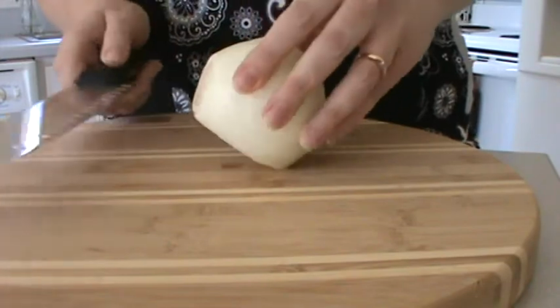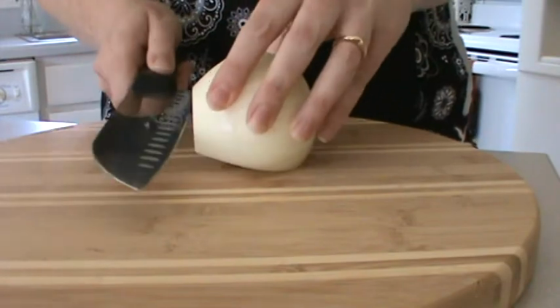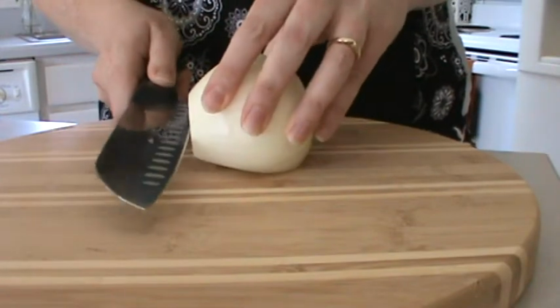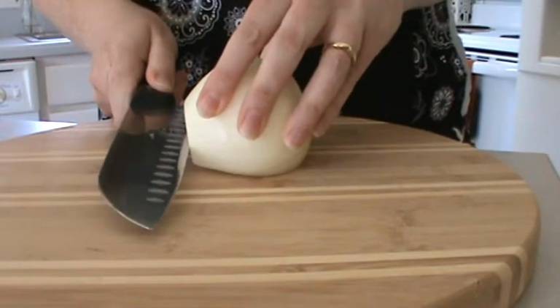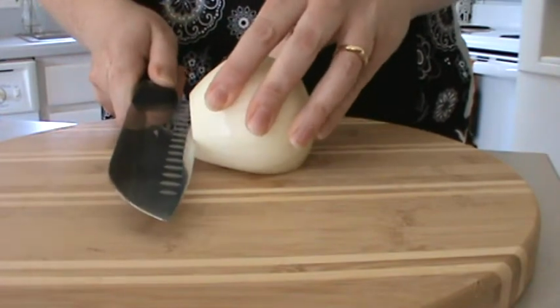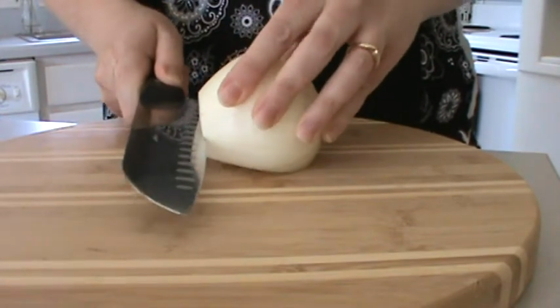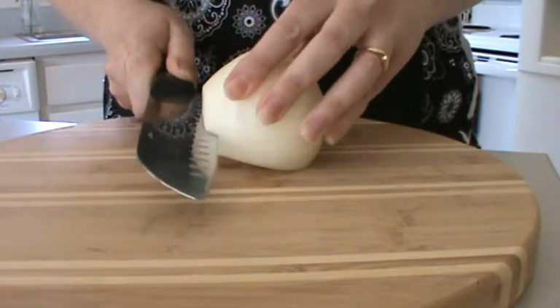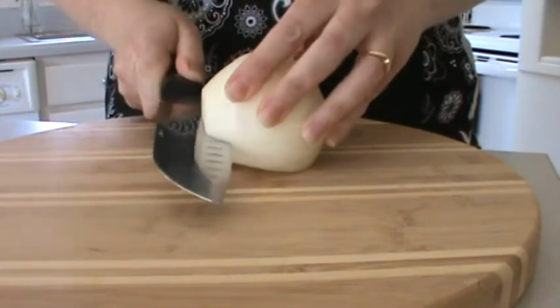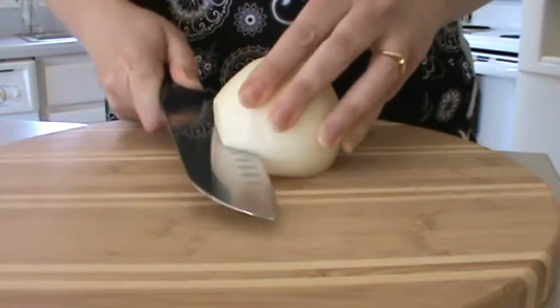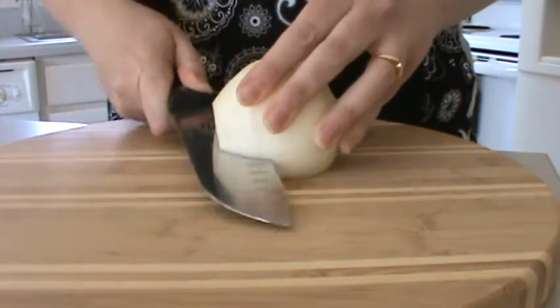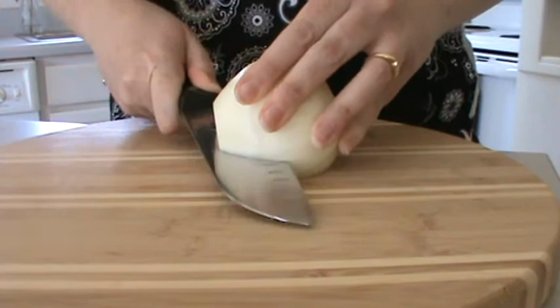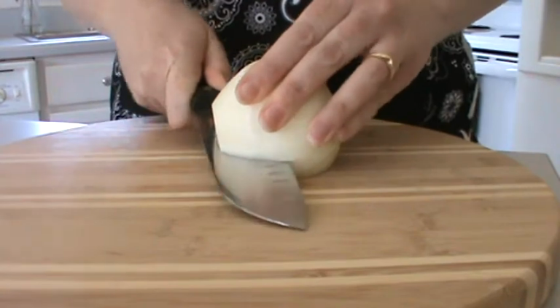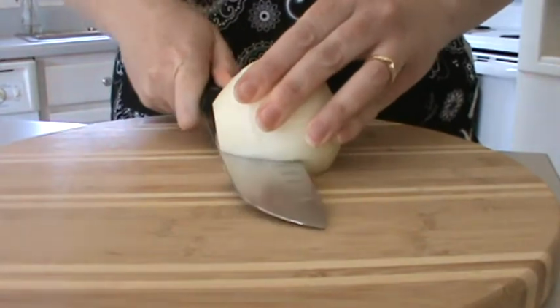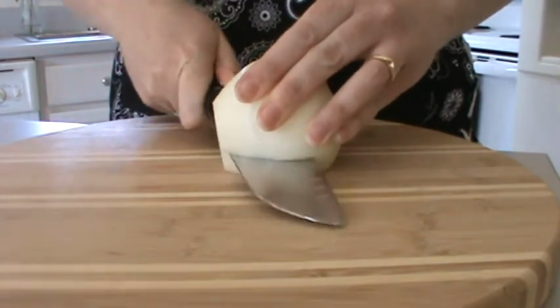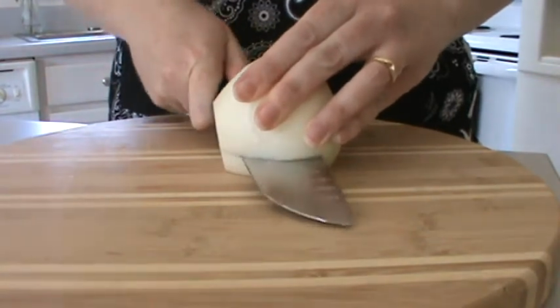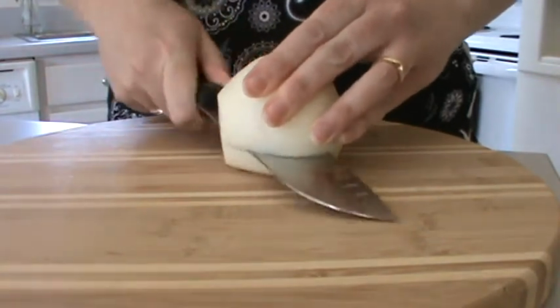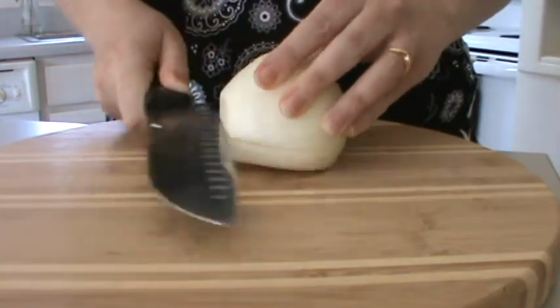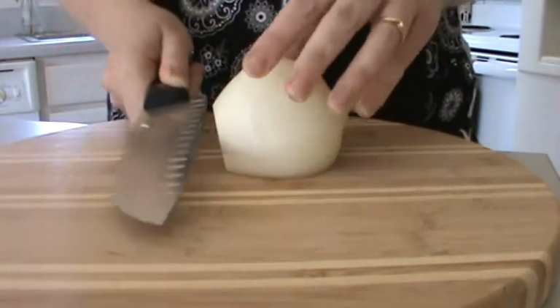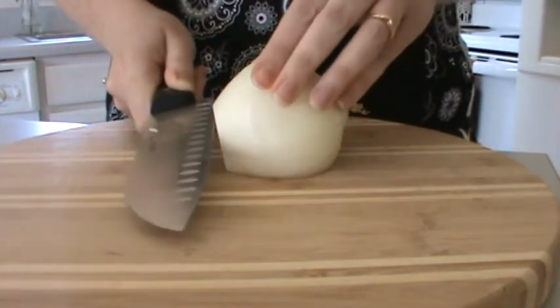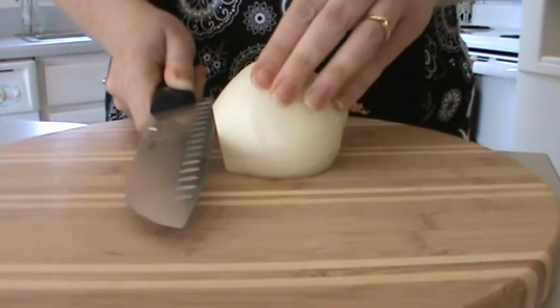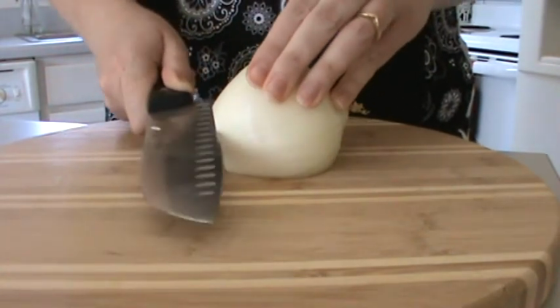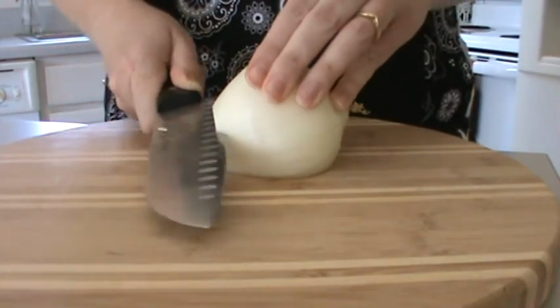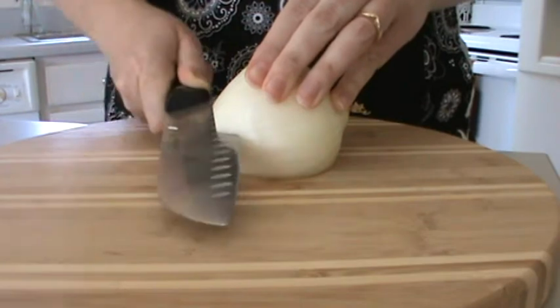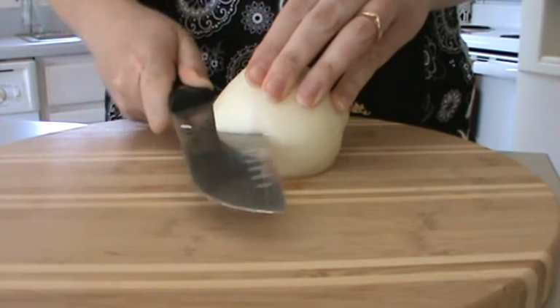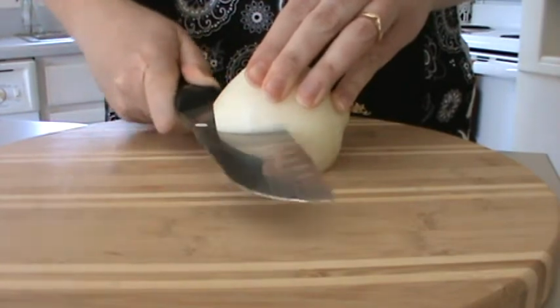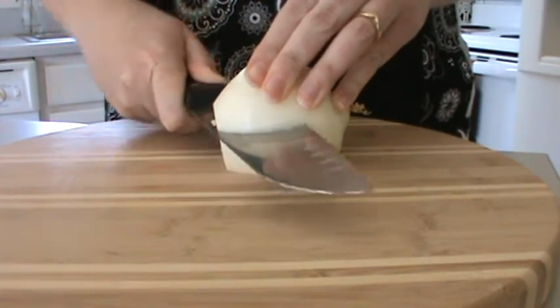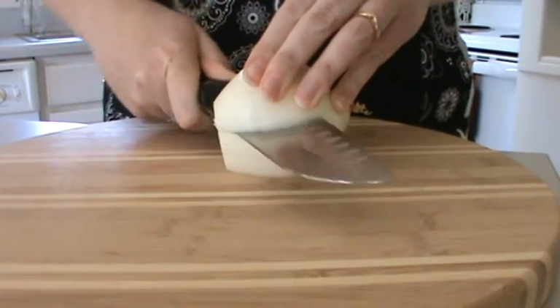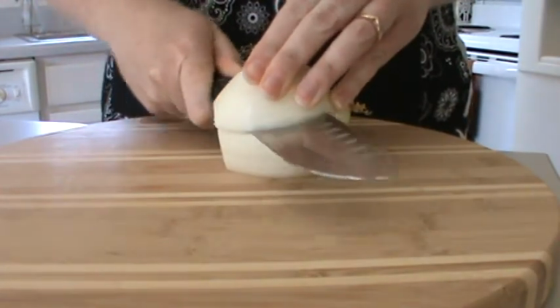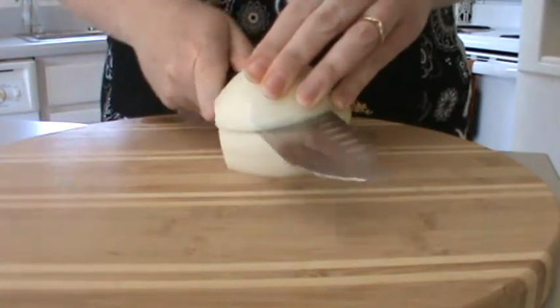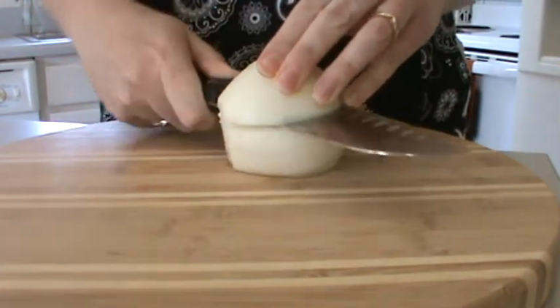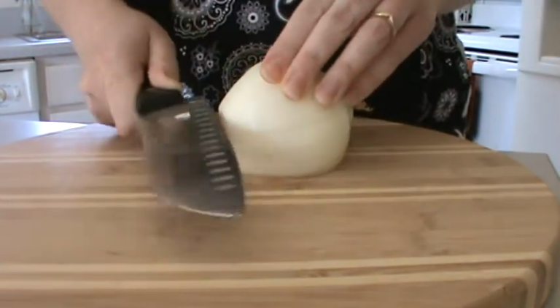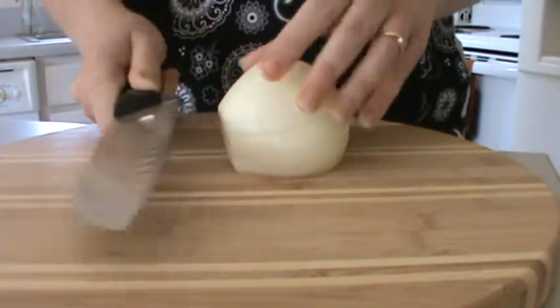I take and cut my onion going through, trying gently not to cut myself — twice. Once towards the bottom, once towards the top. Just getting it through there.